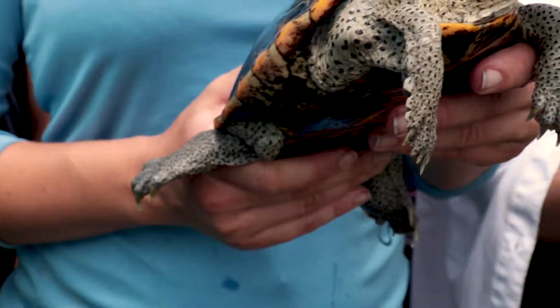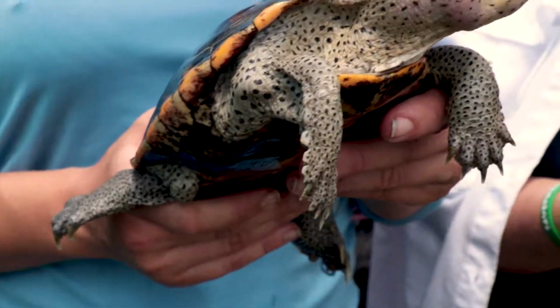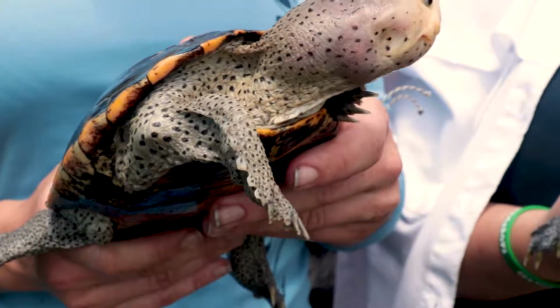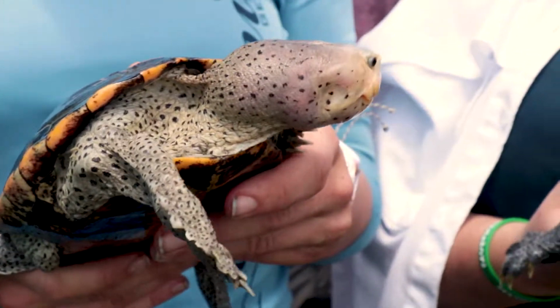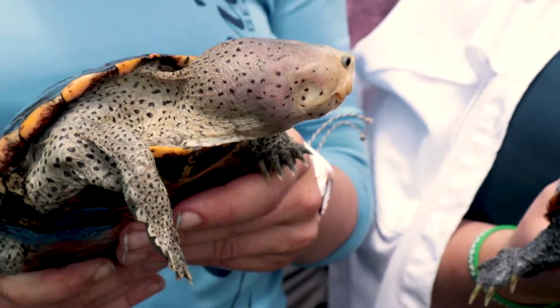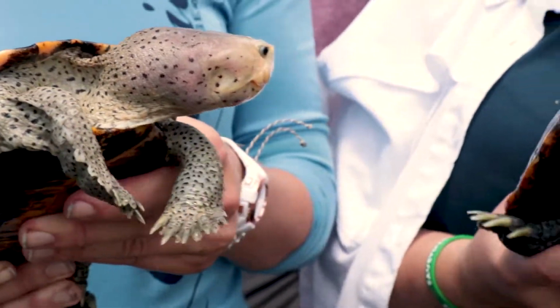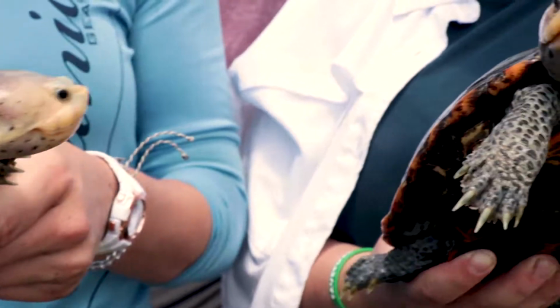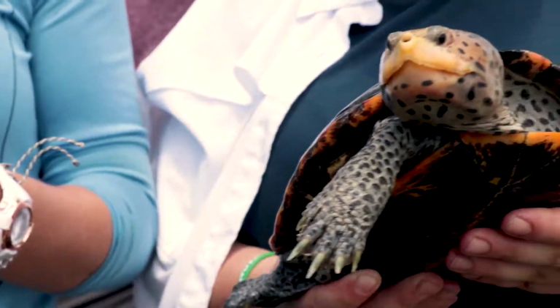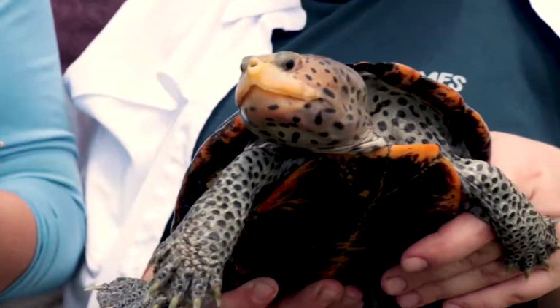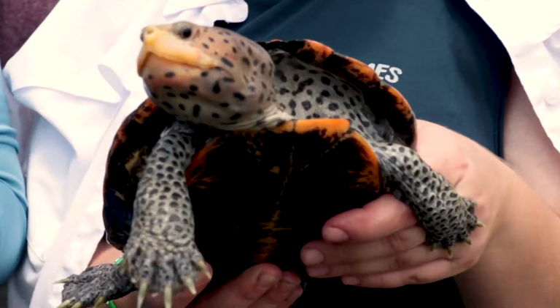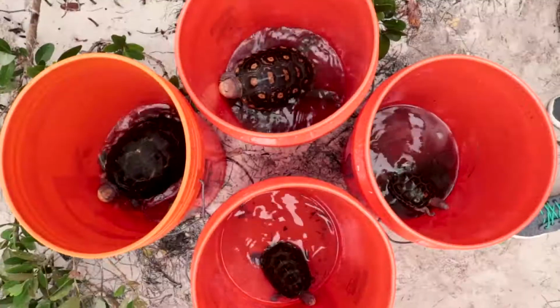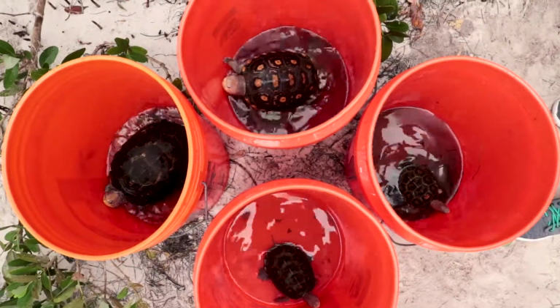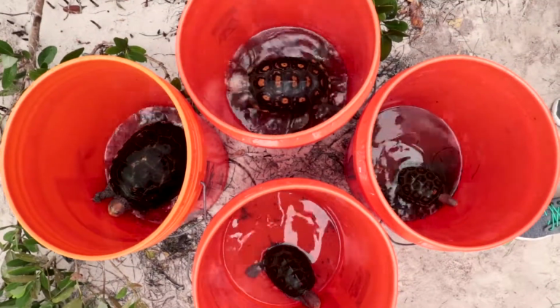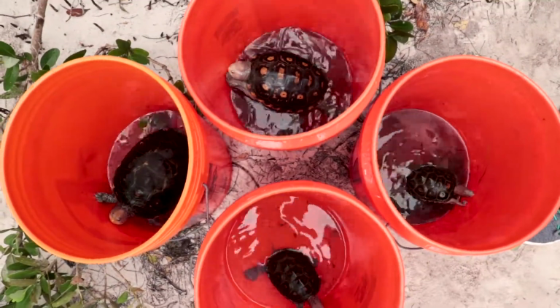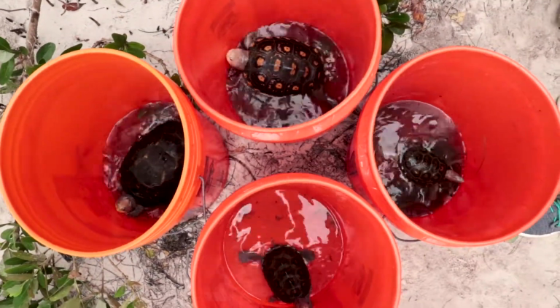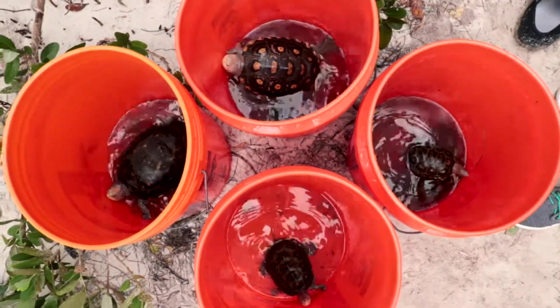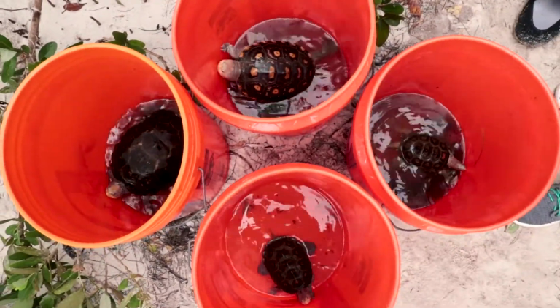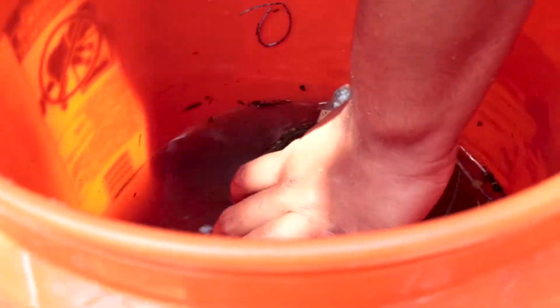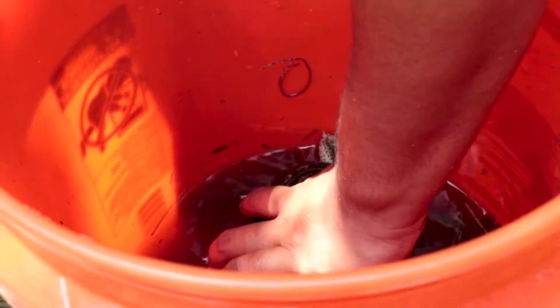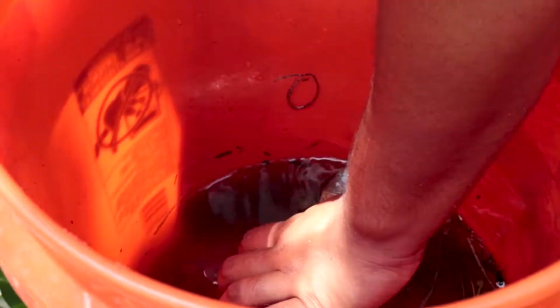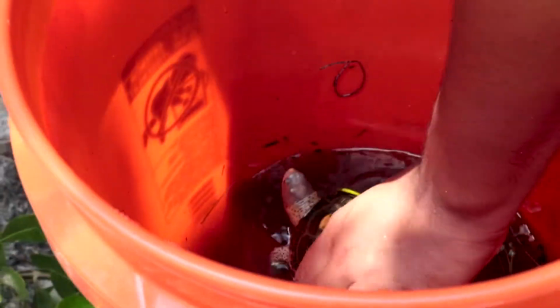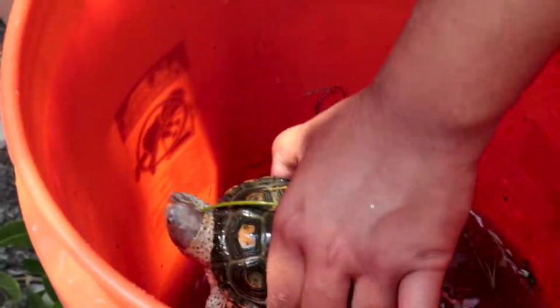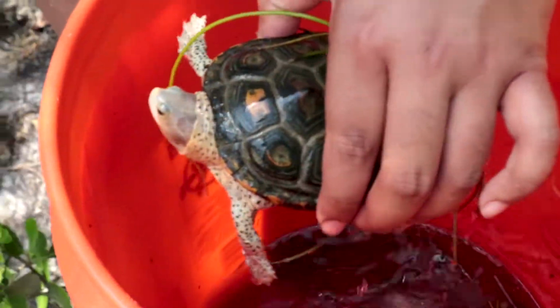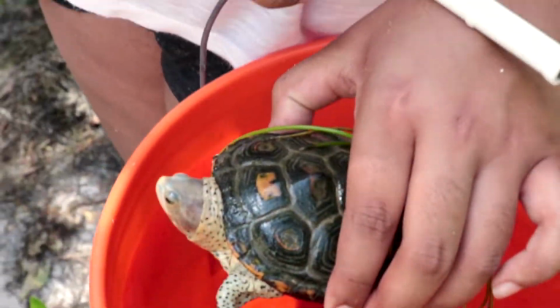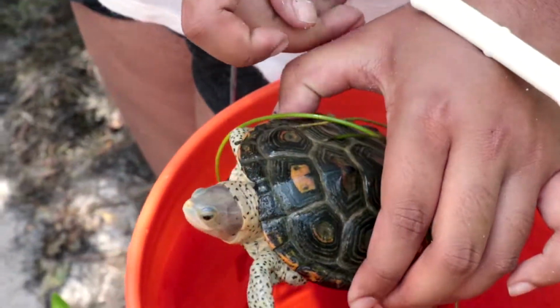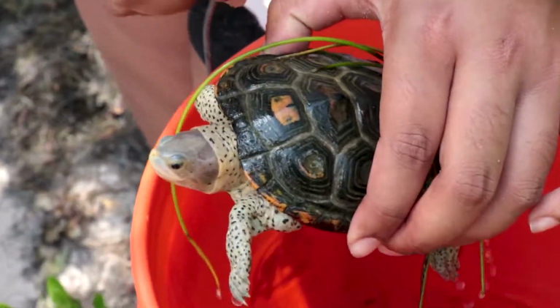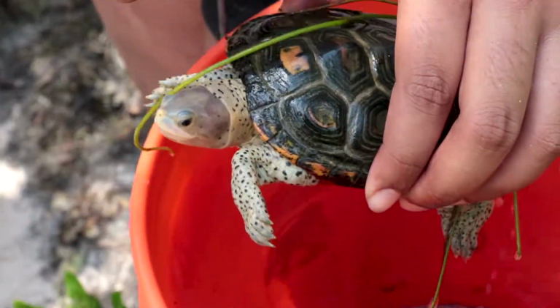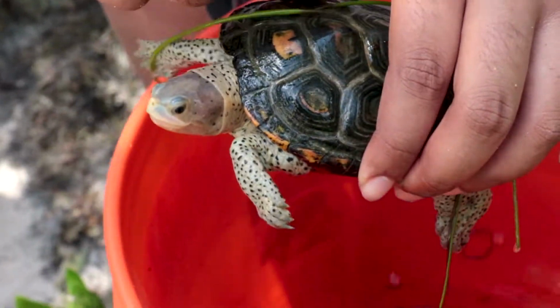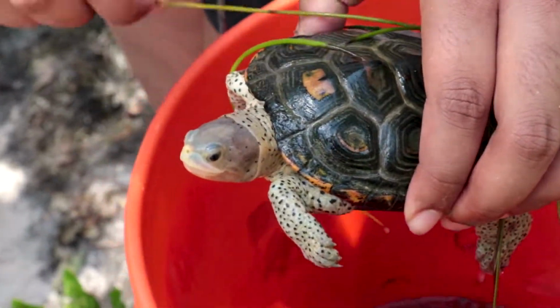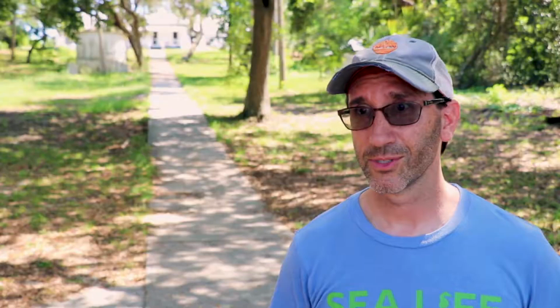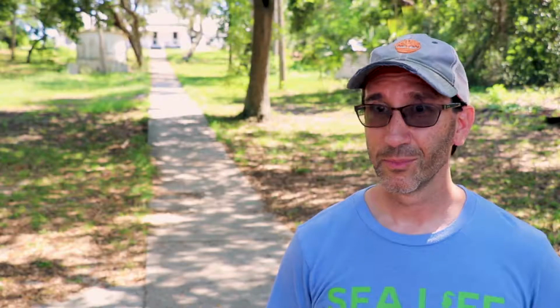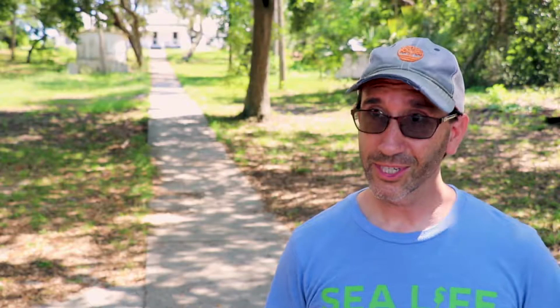We went out to some other nearby localities, looked for these terrapins, and brought back four of them. One of them was unmarked, so we had a 75% recapture rate with this trip, which is pretty good.